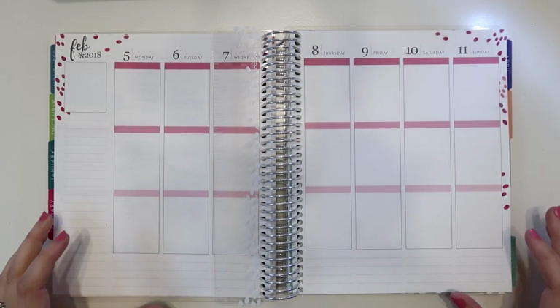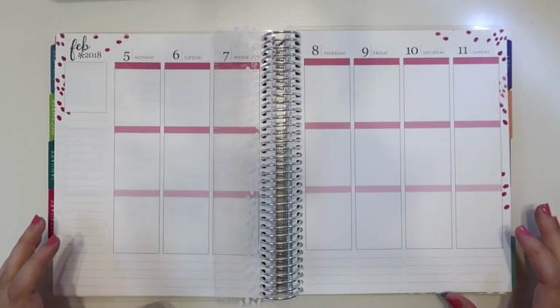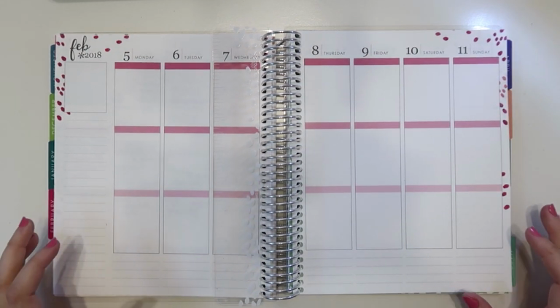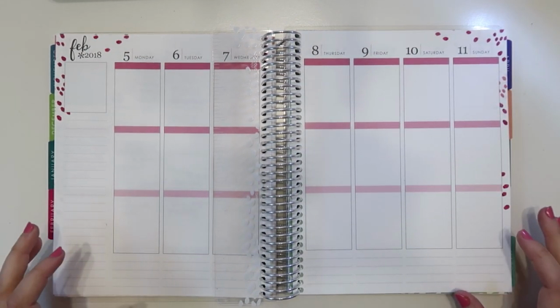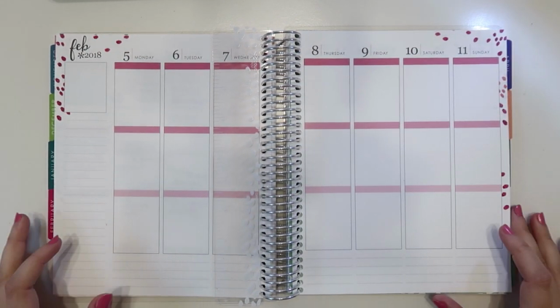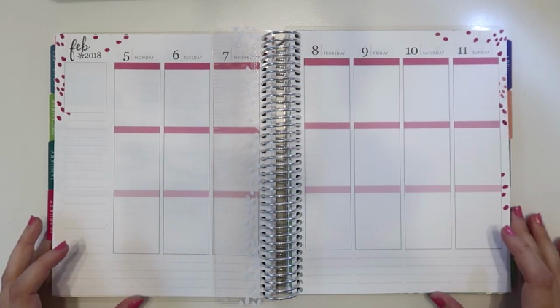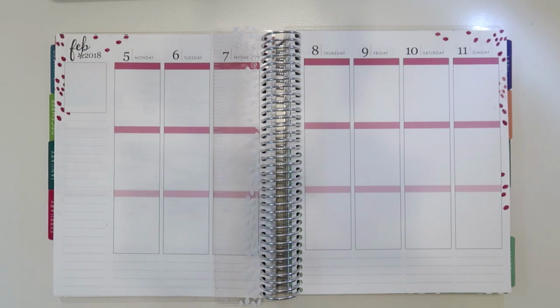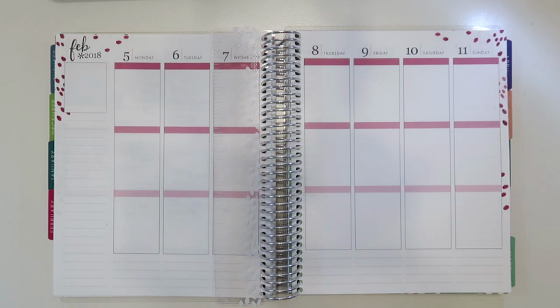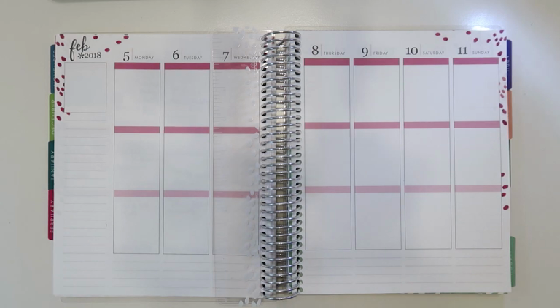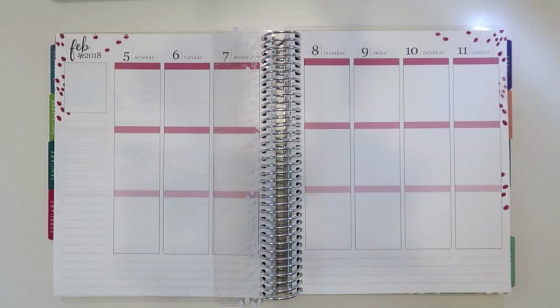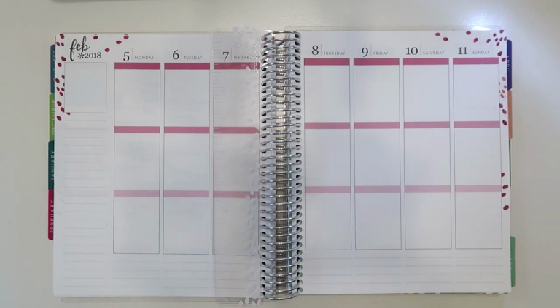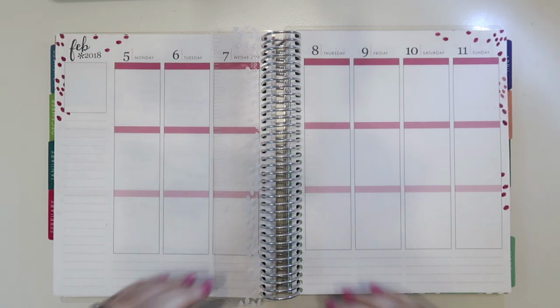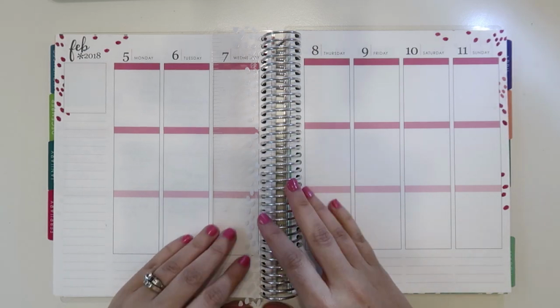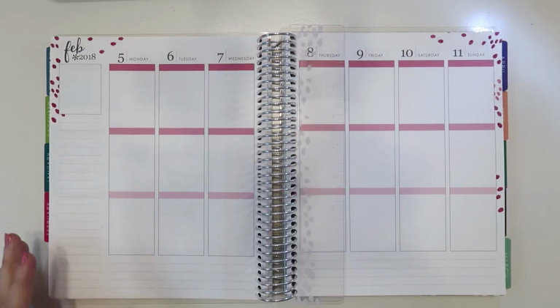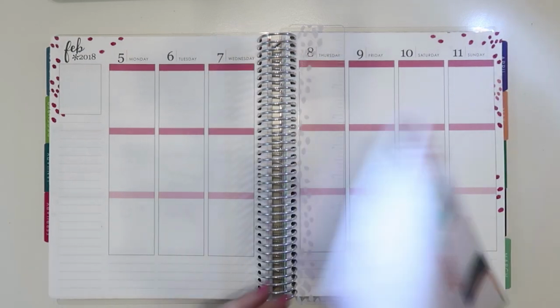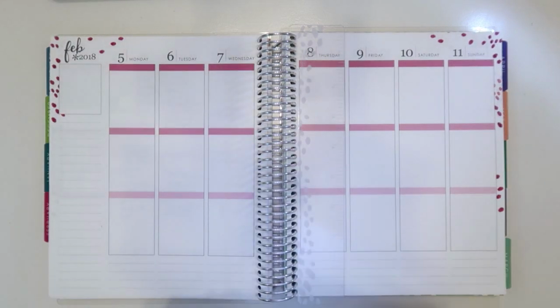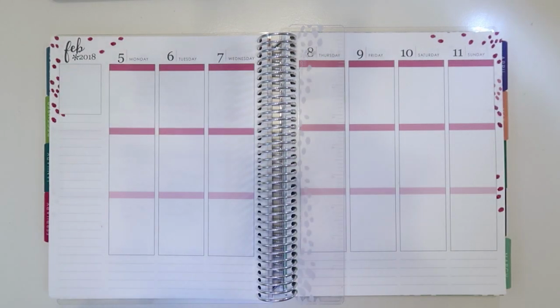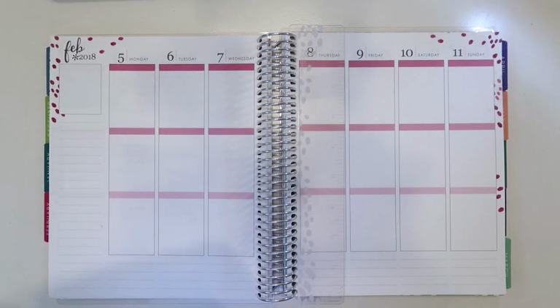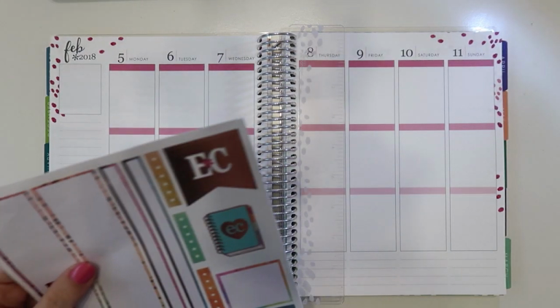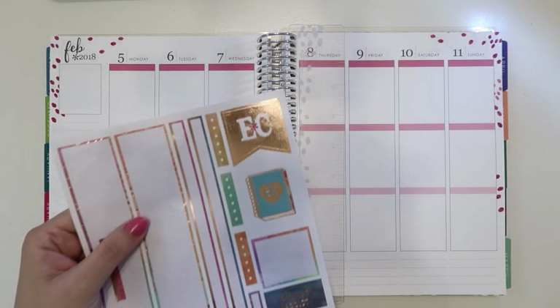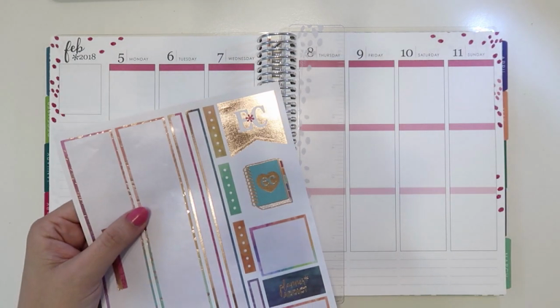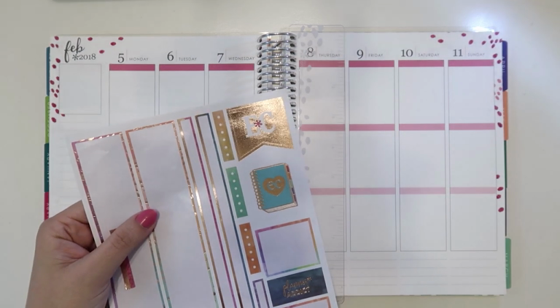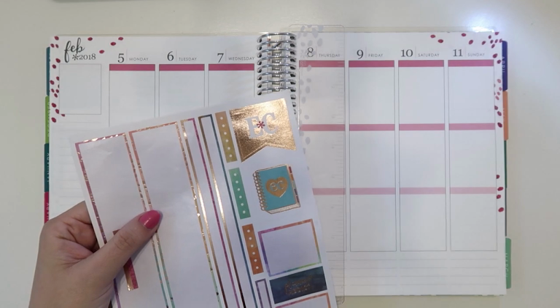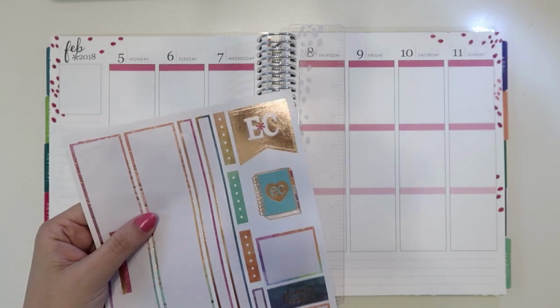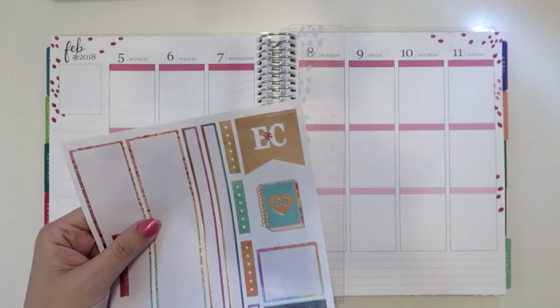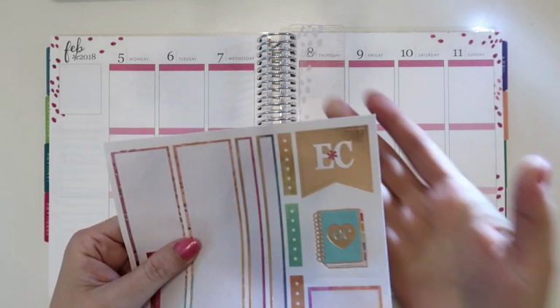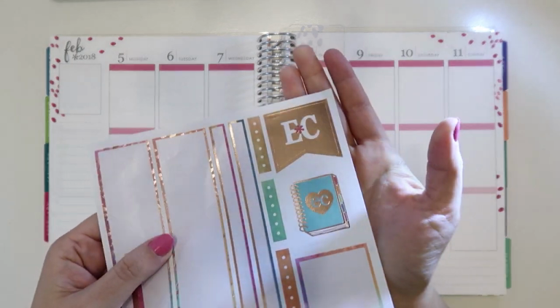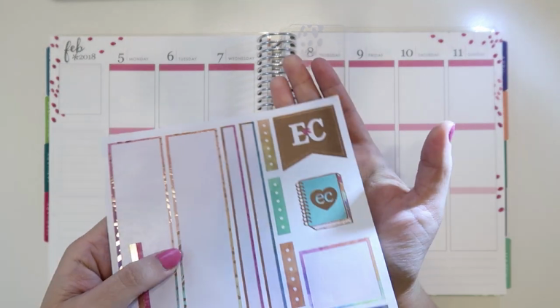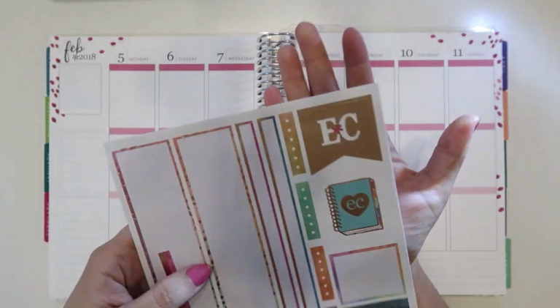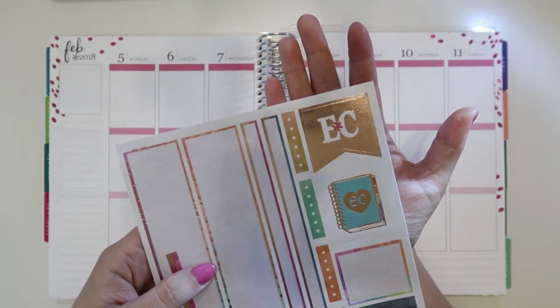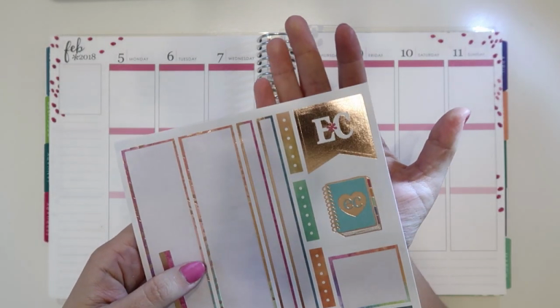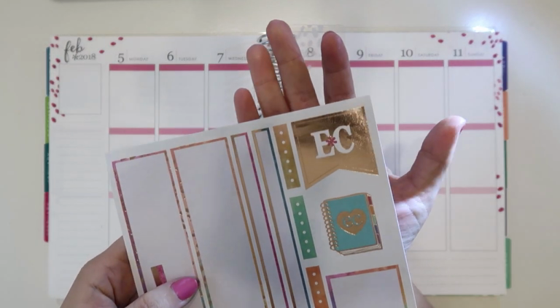It's going to be really awesome to see the store — it looks amazing in pictures. Since I'm going to the Erin Condren store, I have some stickers, and I was kind of inspired by that for this week's plan.